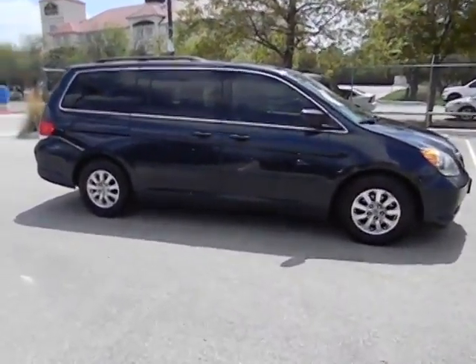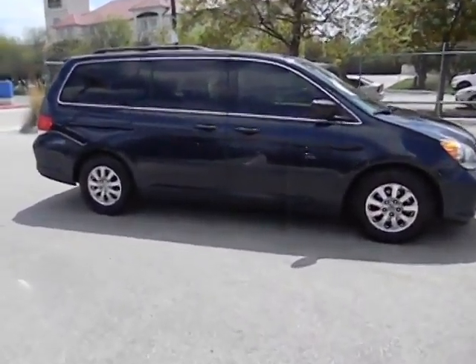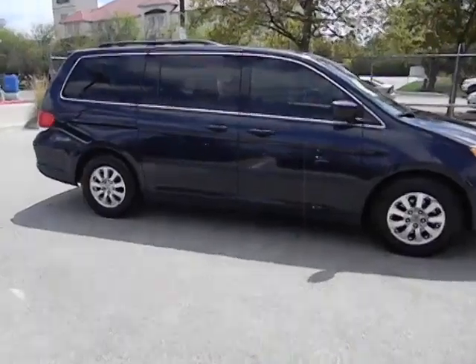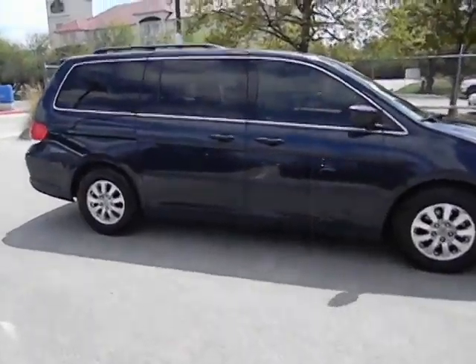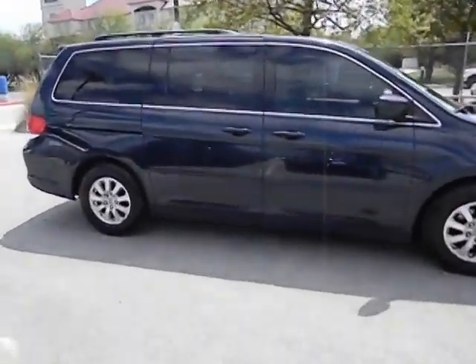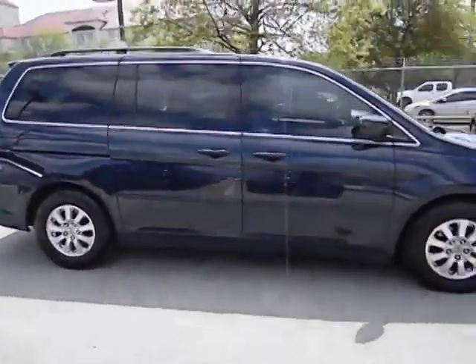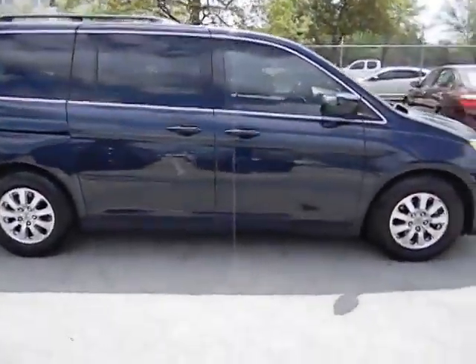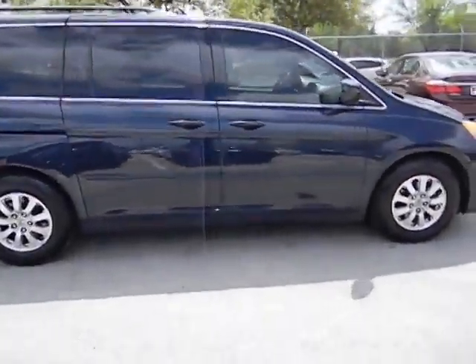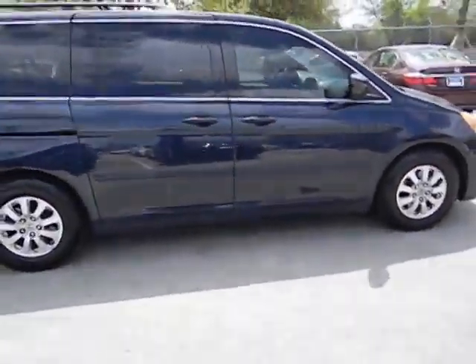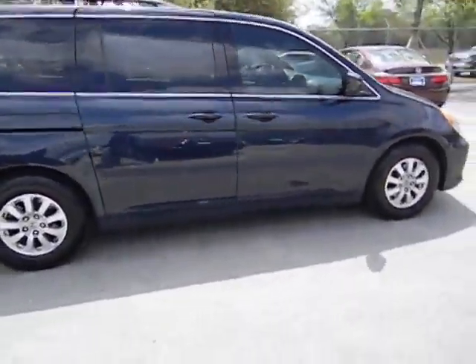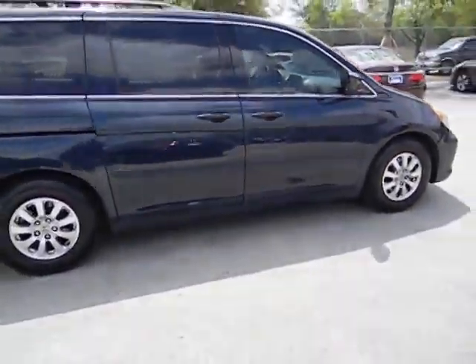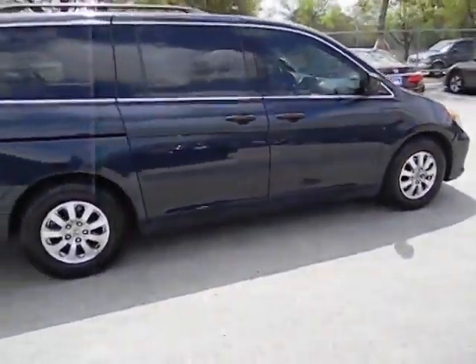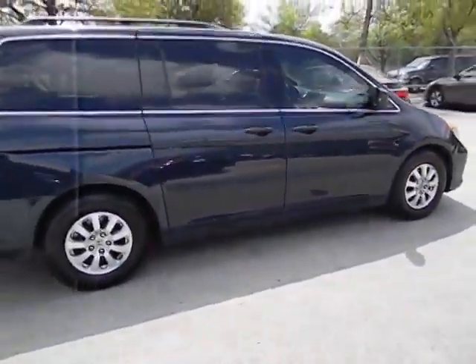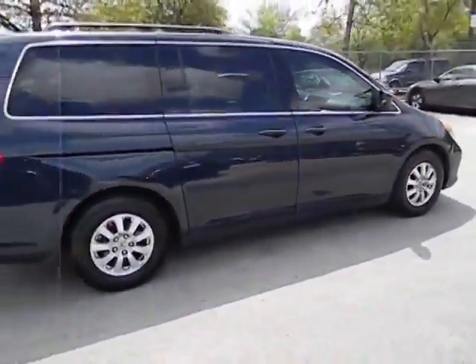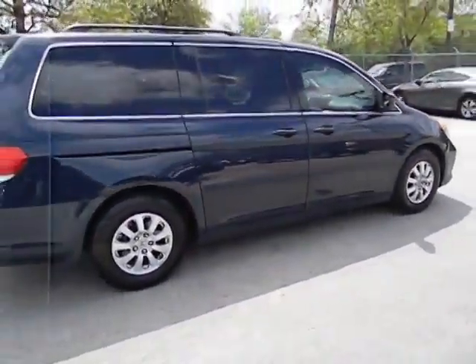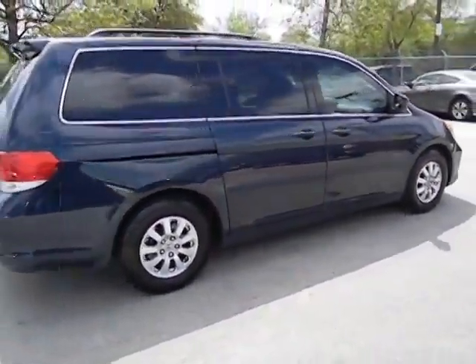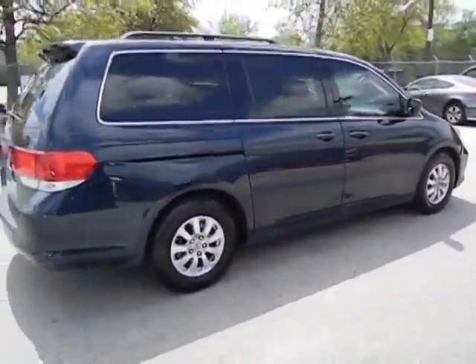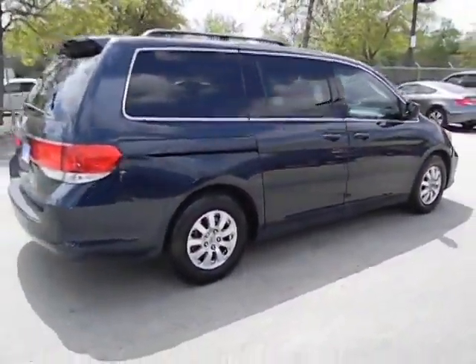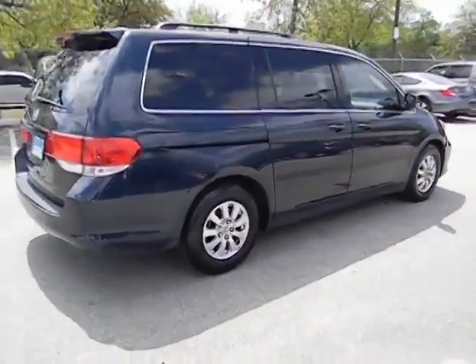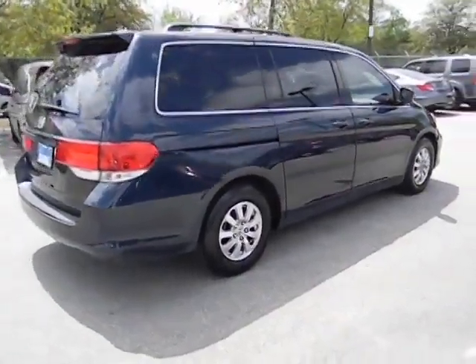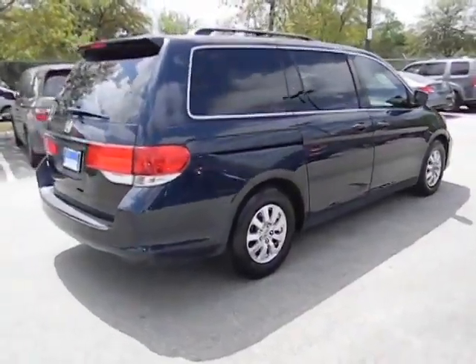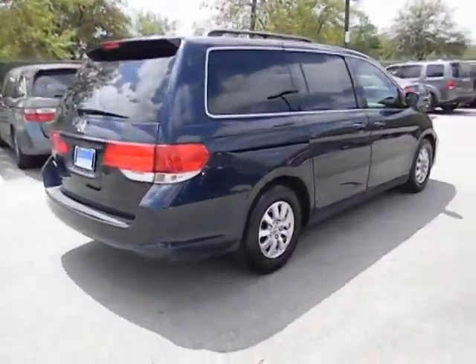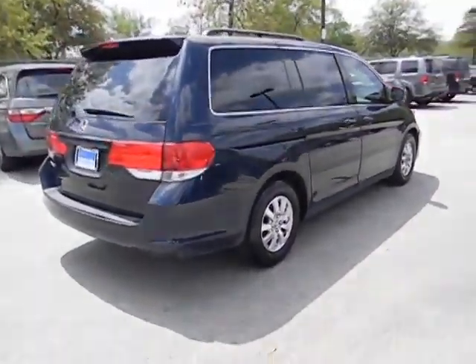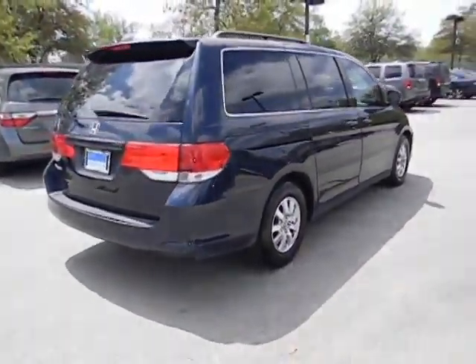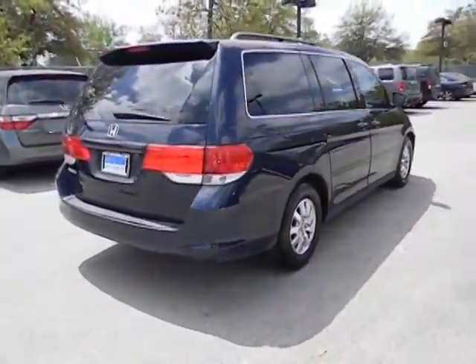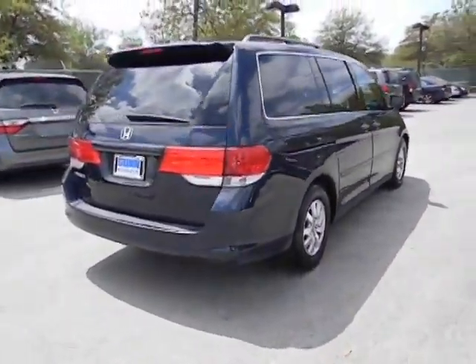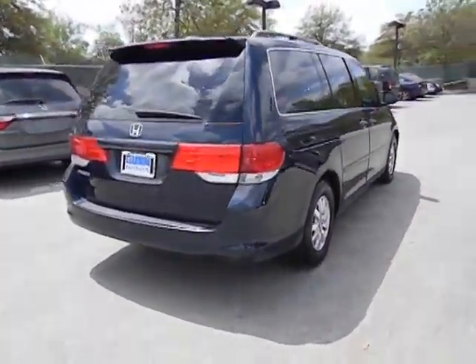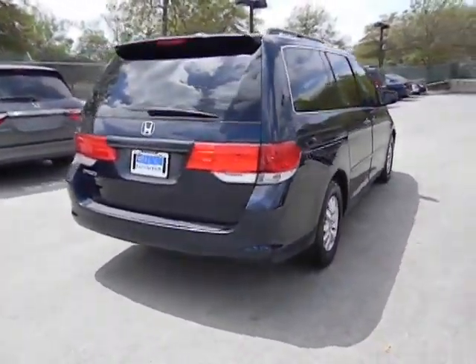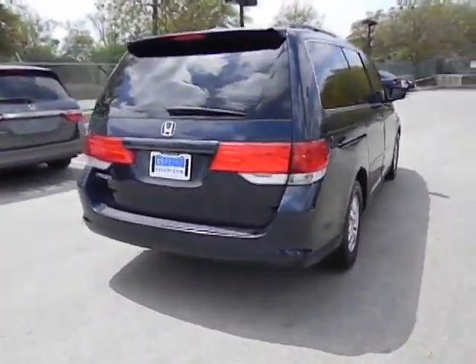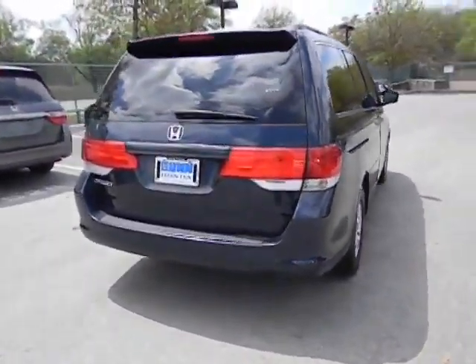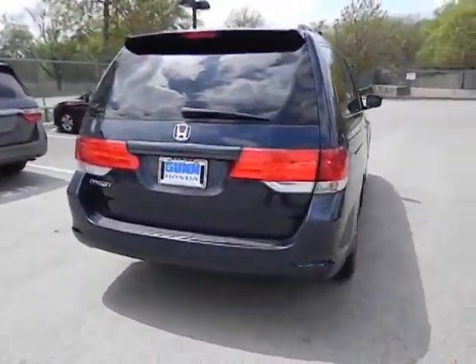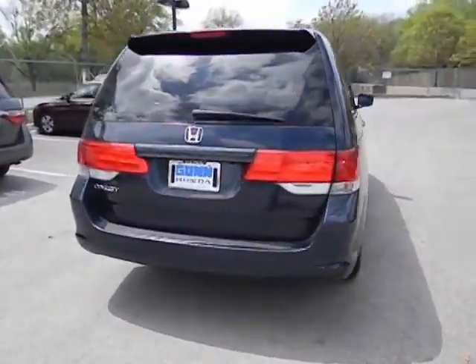Airbags, front wheel drive, automatic transmission, cruise control, power windows, heated driver seat, passenger airbag, remote power door locks.